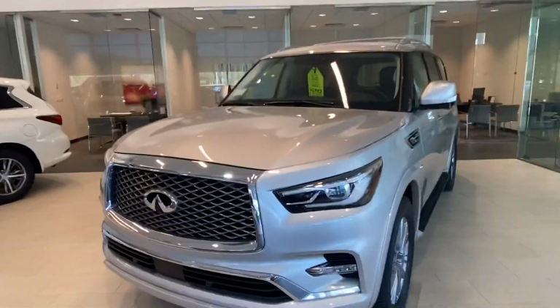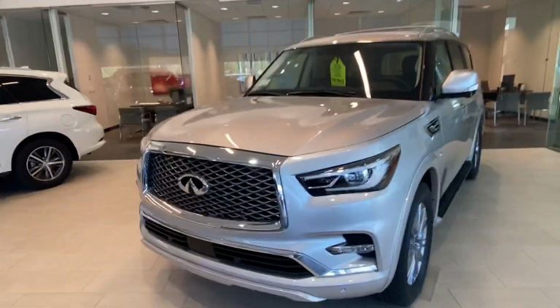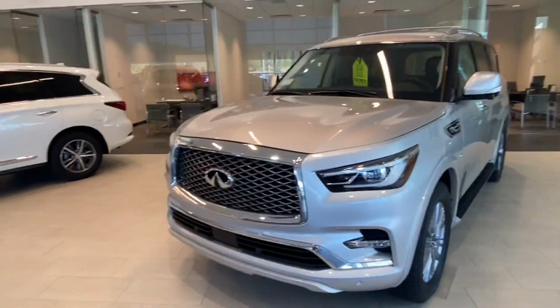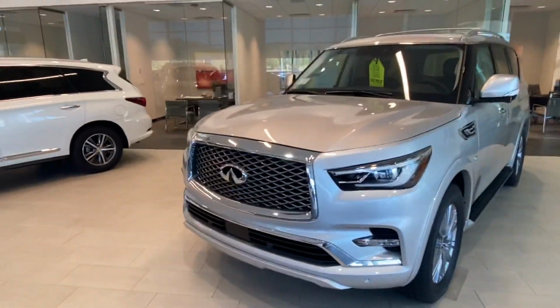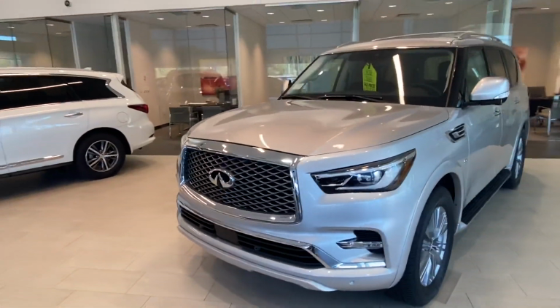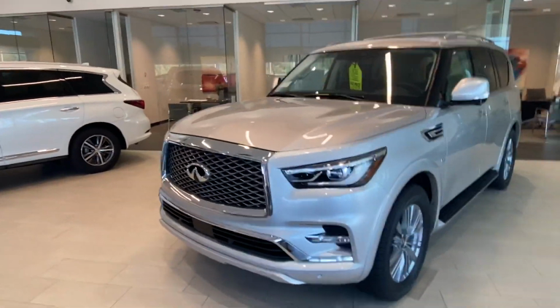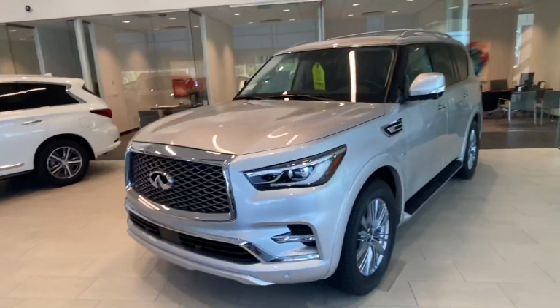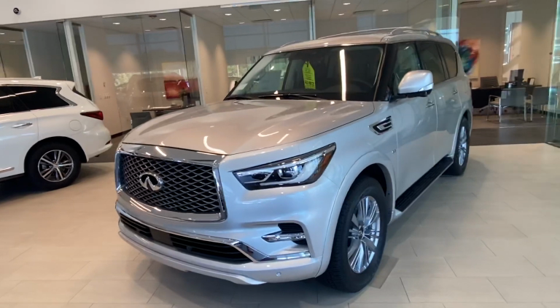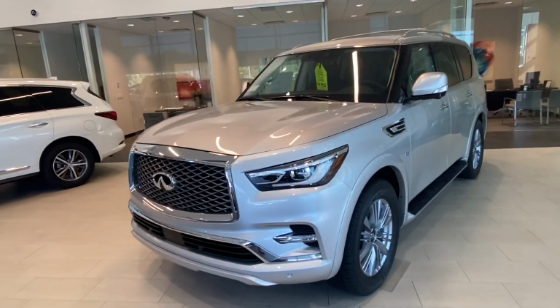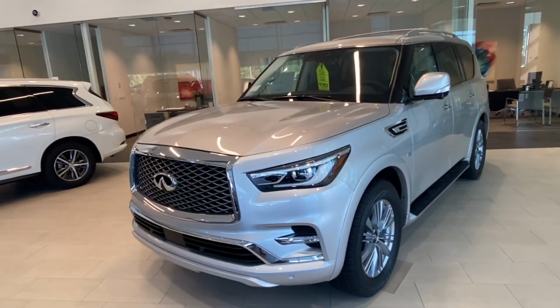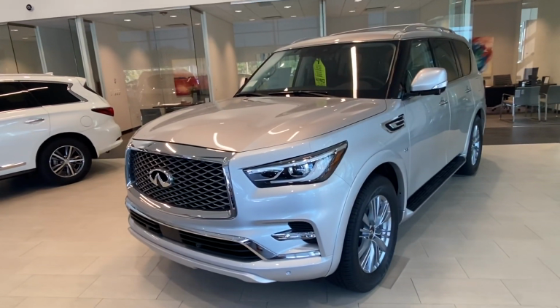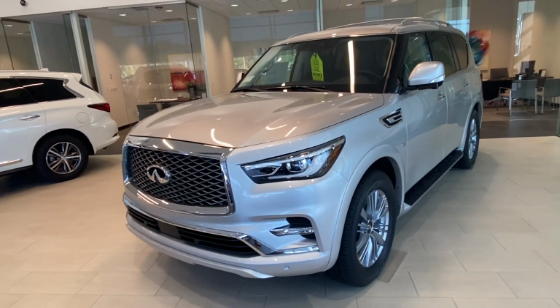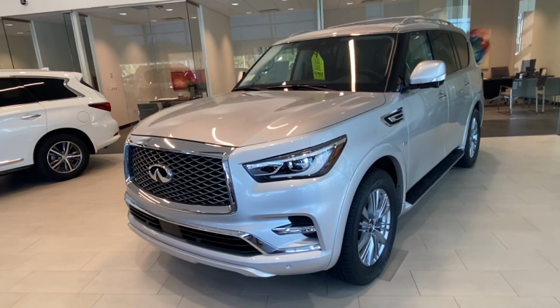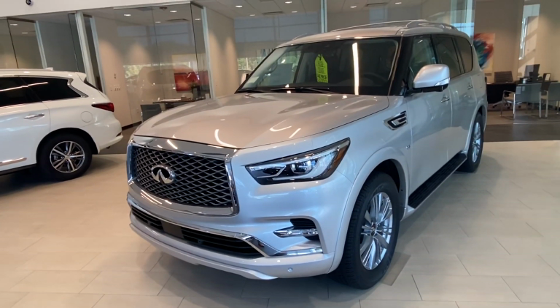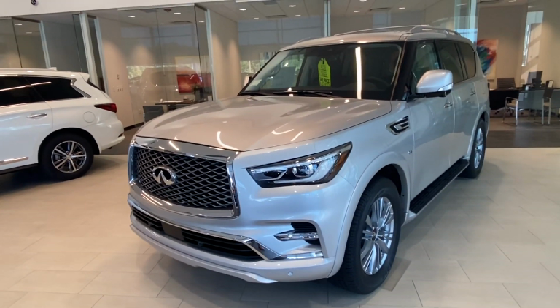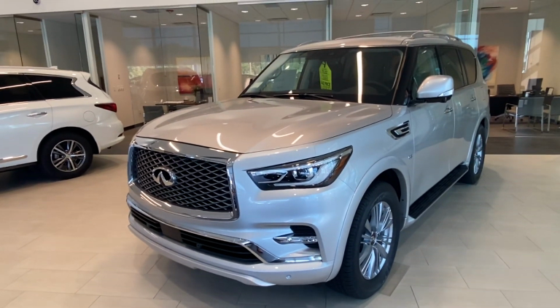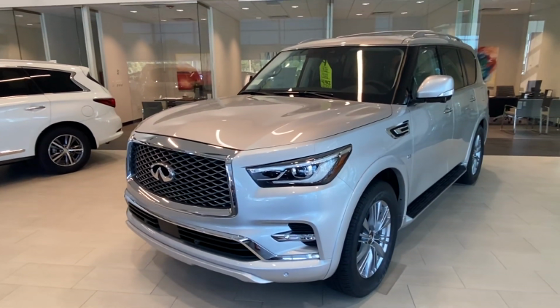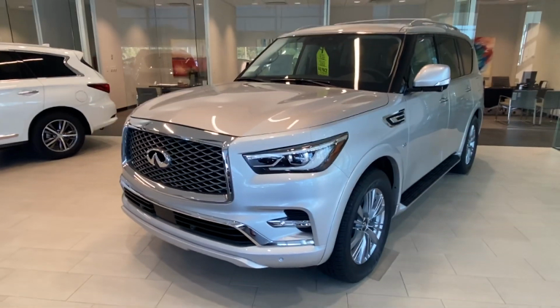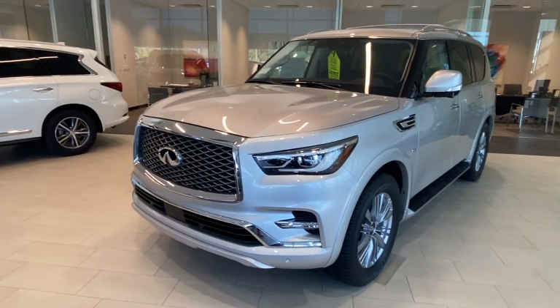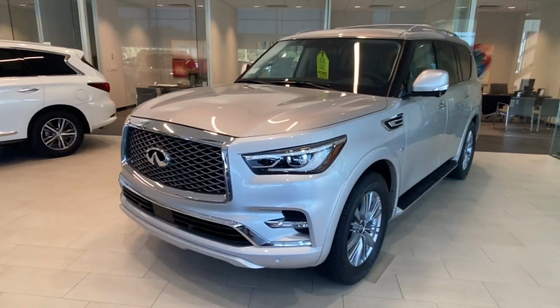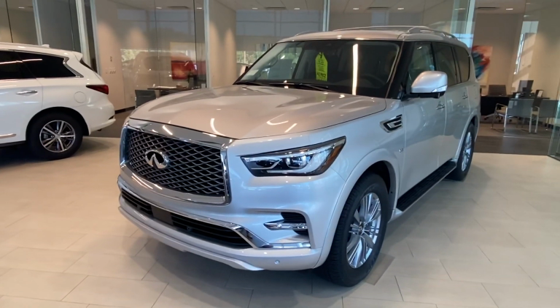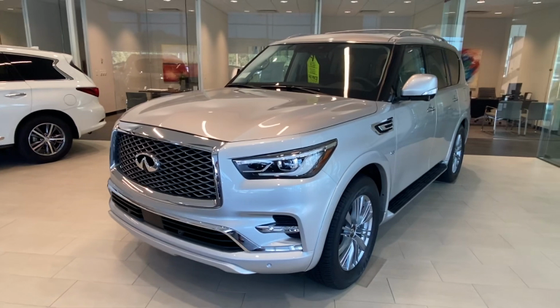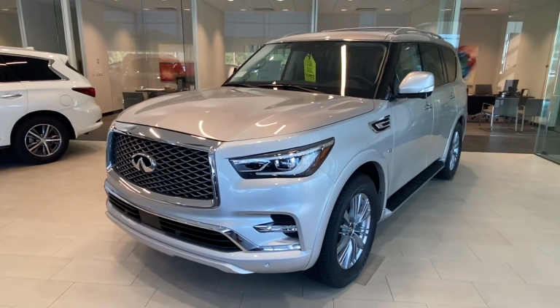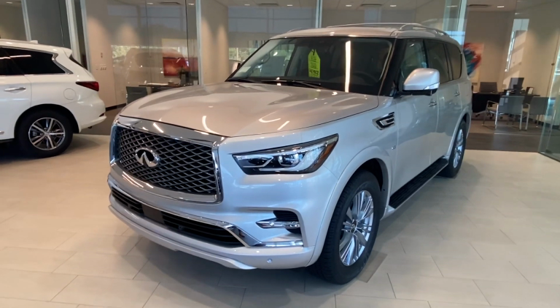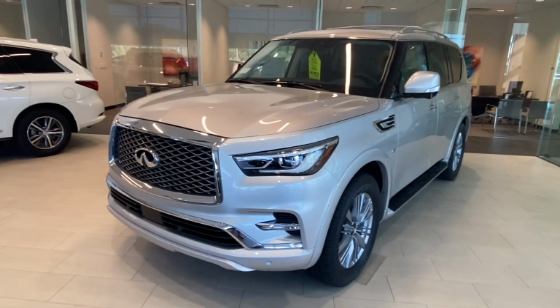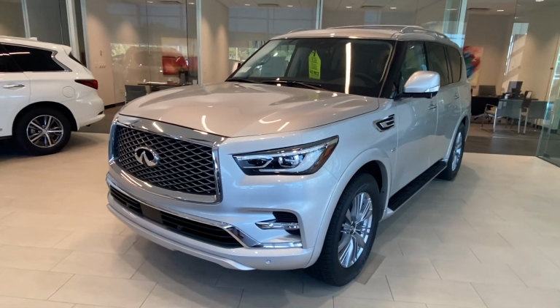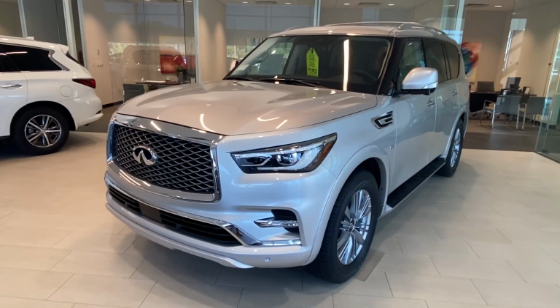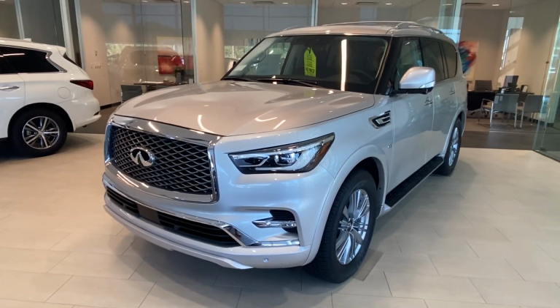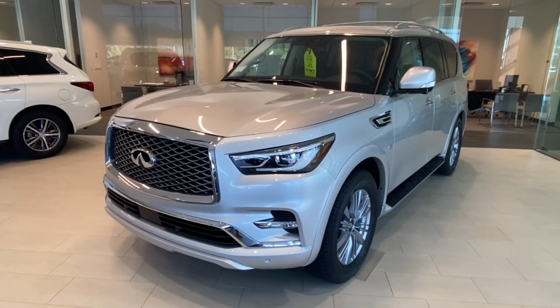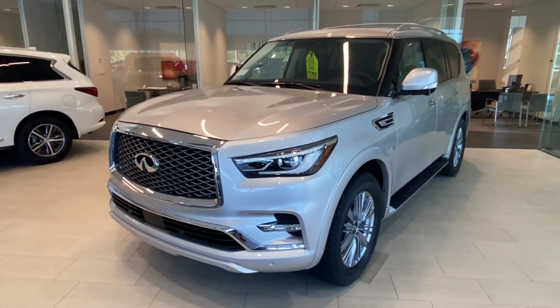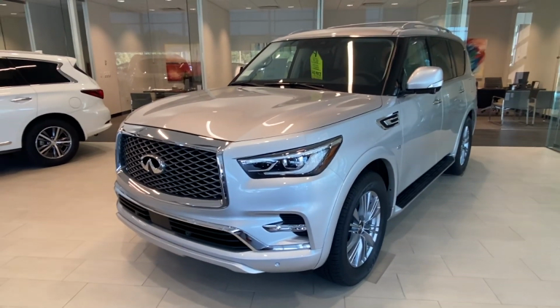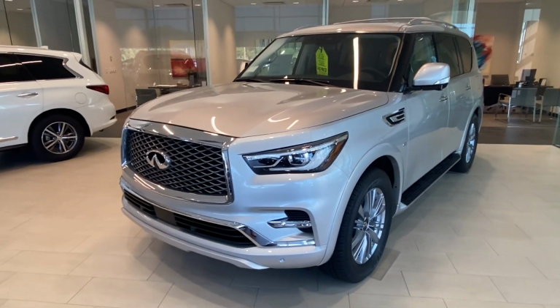I'm not sure which one you're actually looking at. This is the Lux, the higher end one, minus the Limiteds, which have like a suede roof line, two-tone seats and whatnot, but definitely the highest end one.